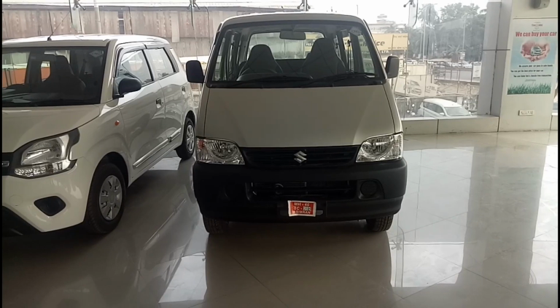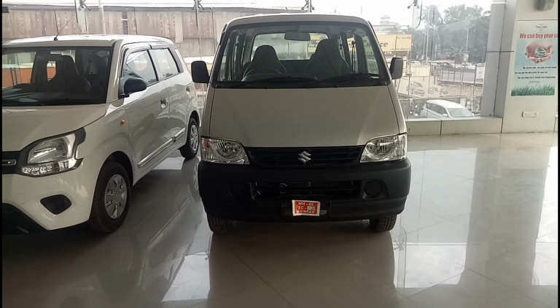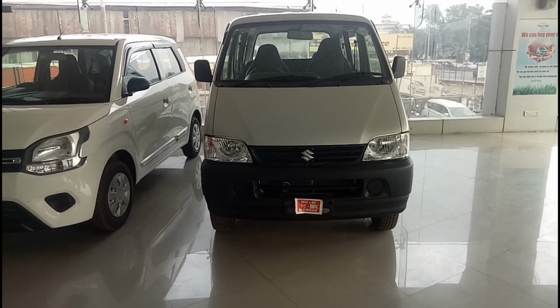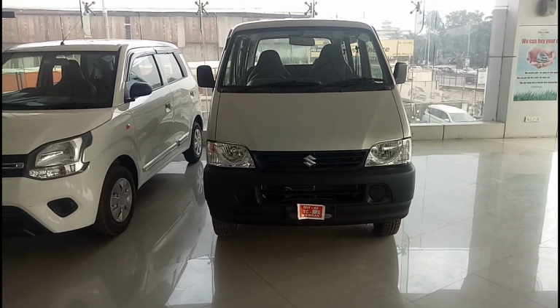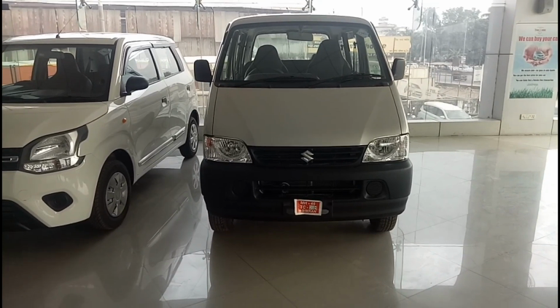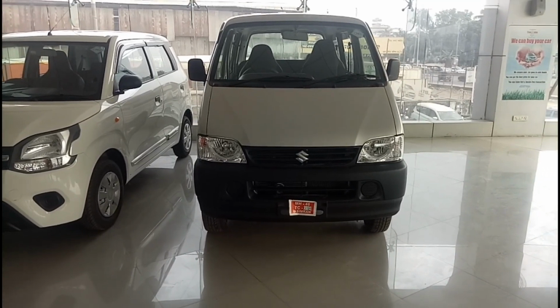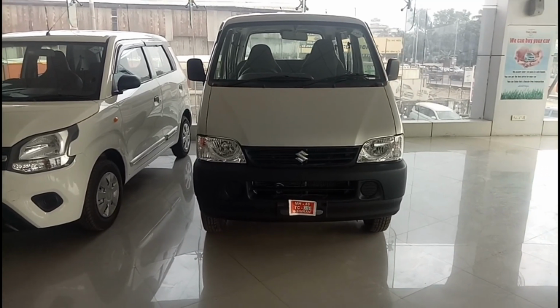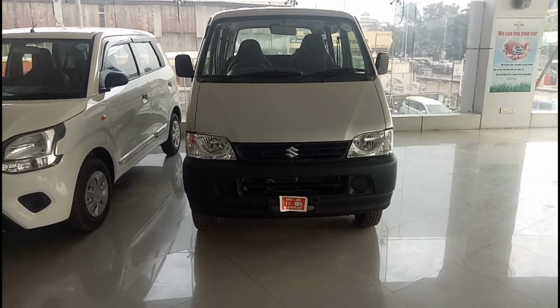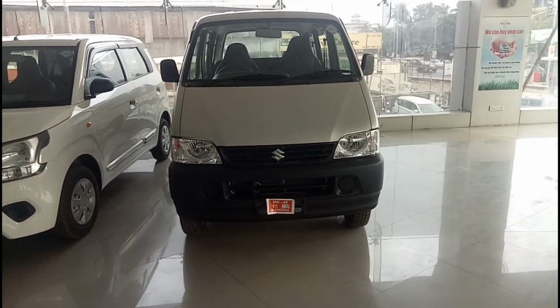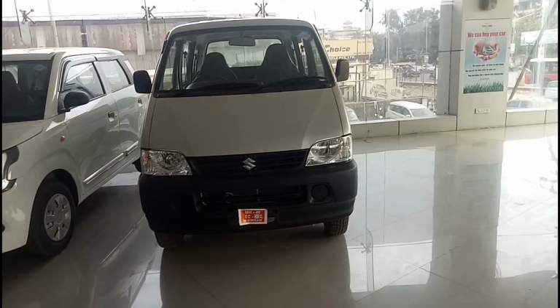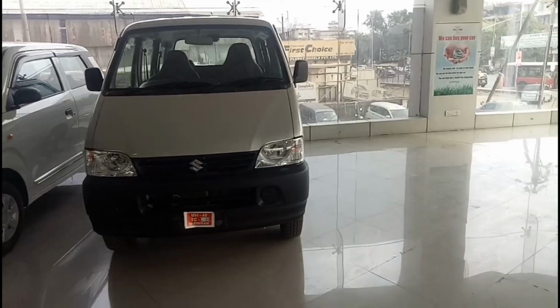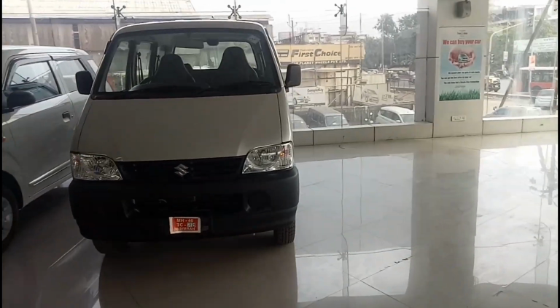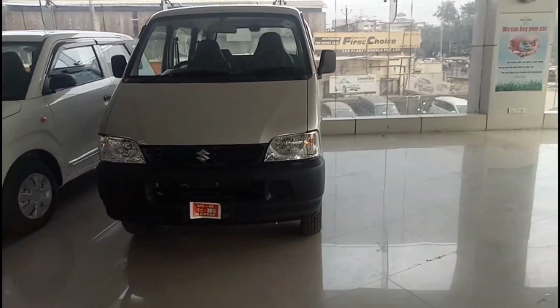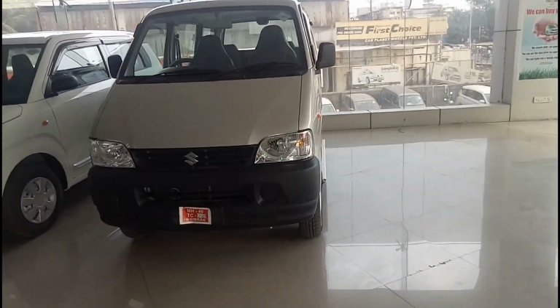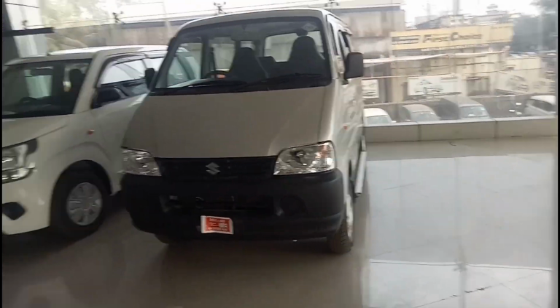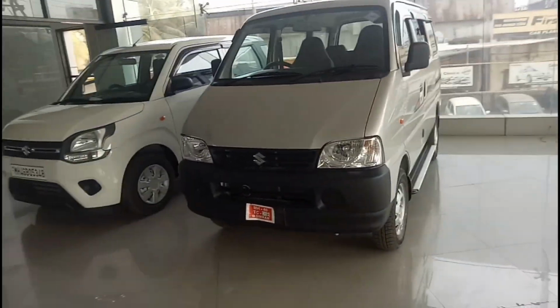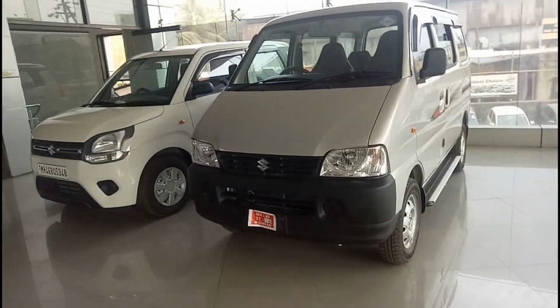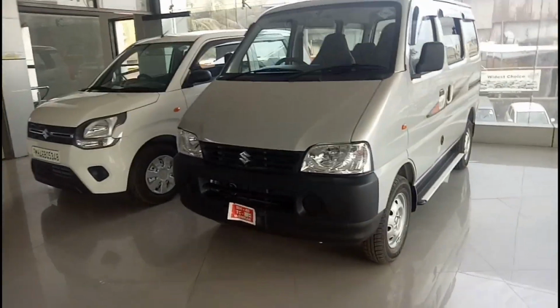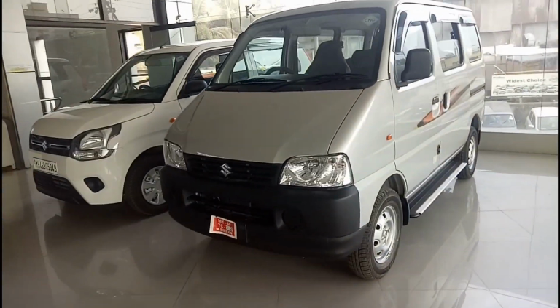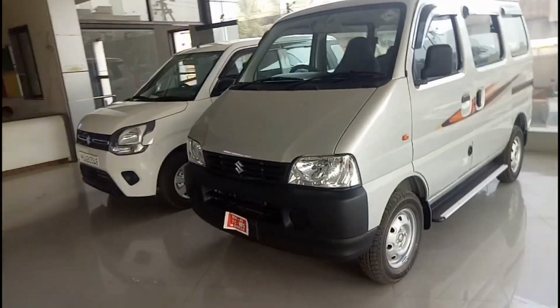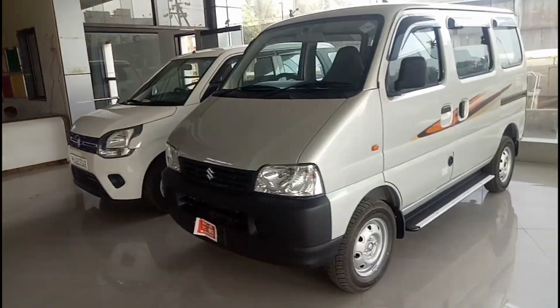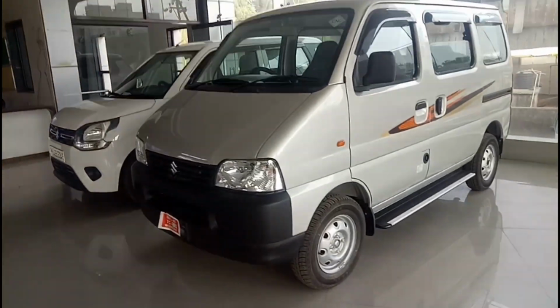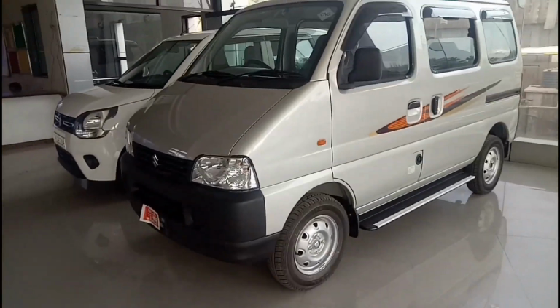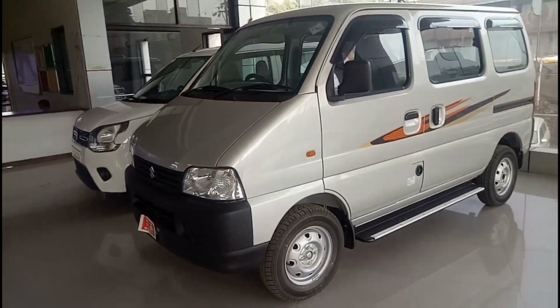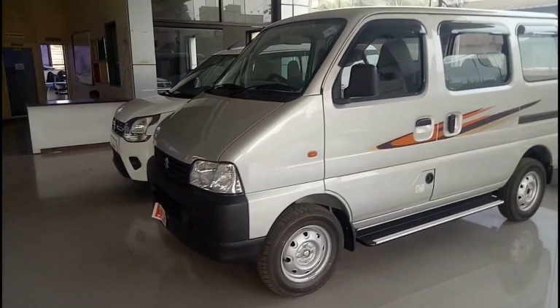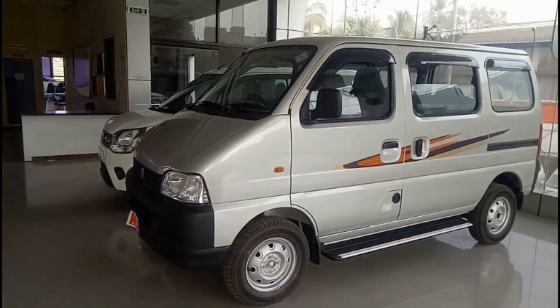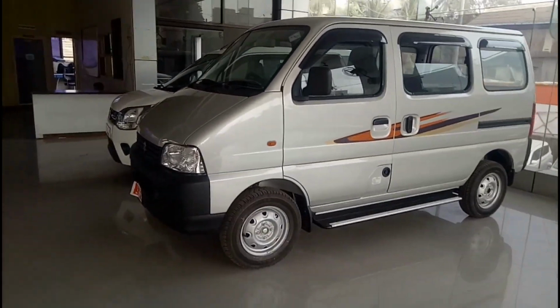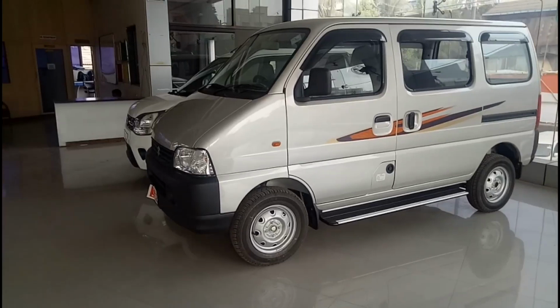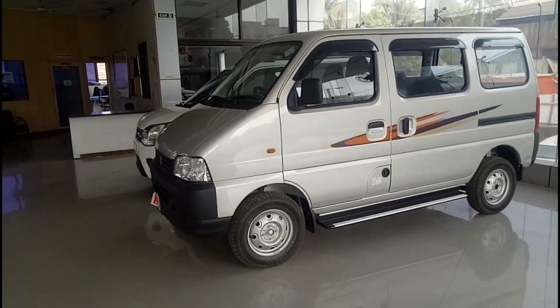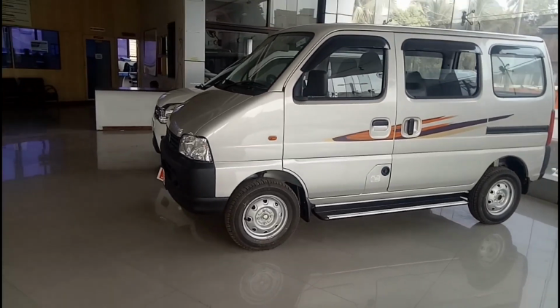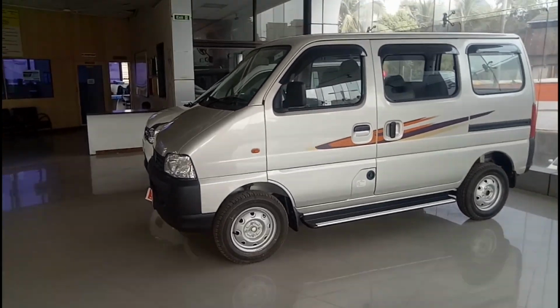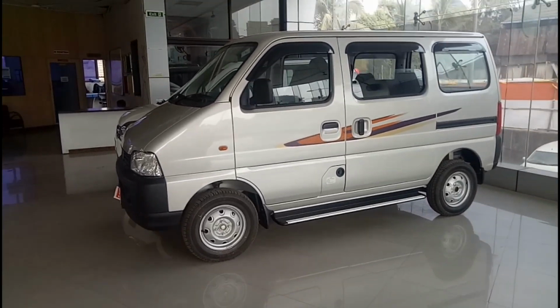Hello everyone and welcome to AutoRevzz. In this video I am going to give you guys a walkaround of this car, which is the Maruti Suzuki Eeco.